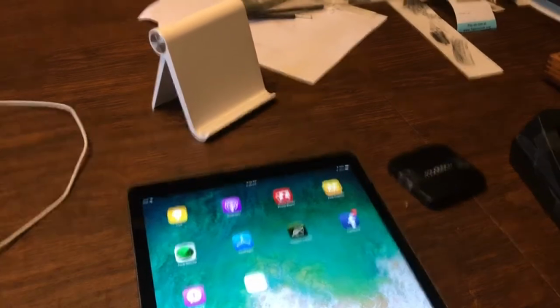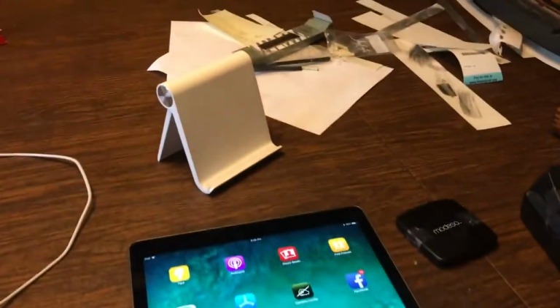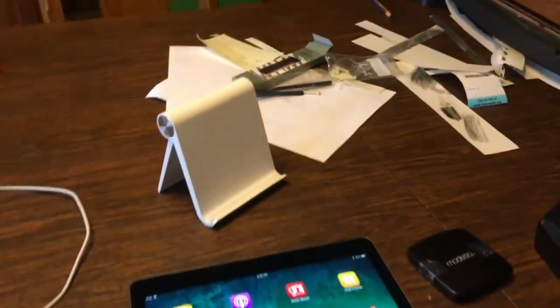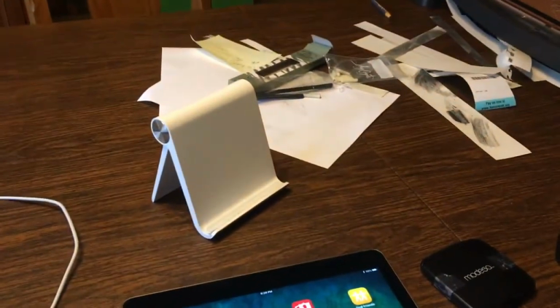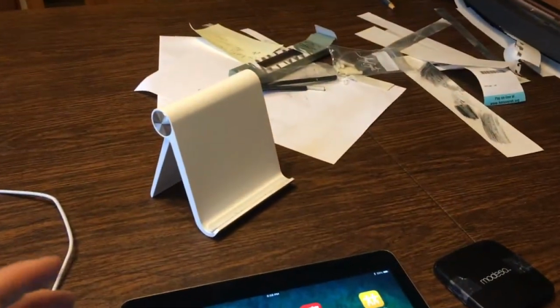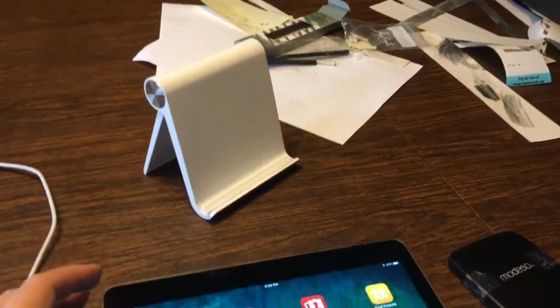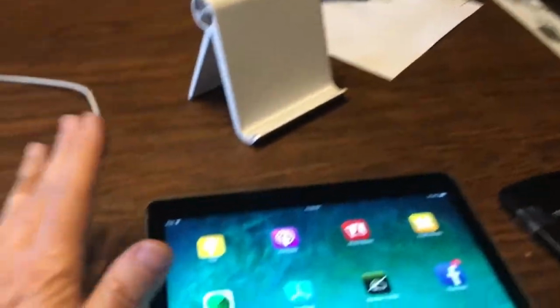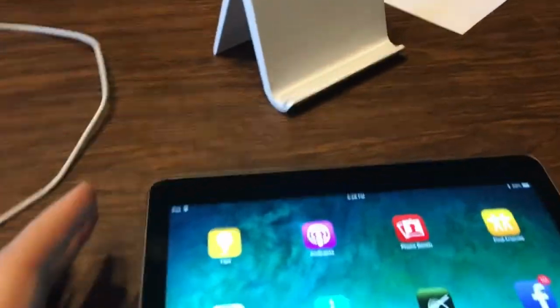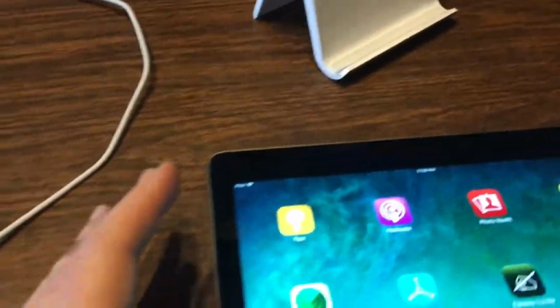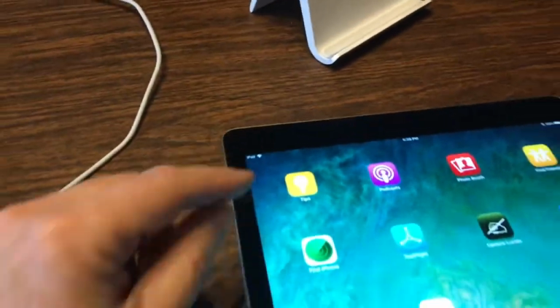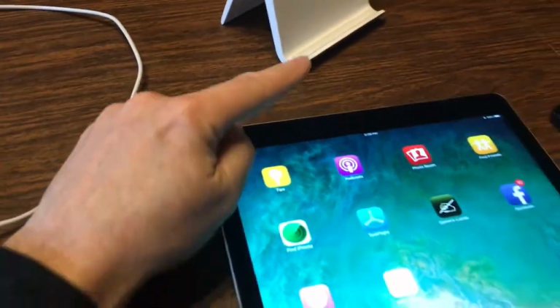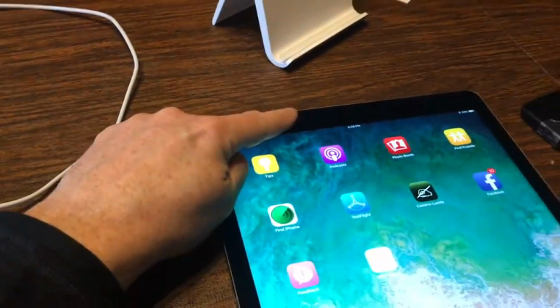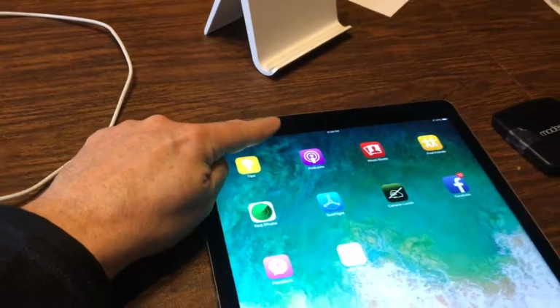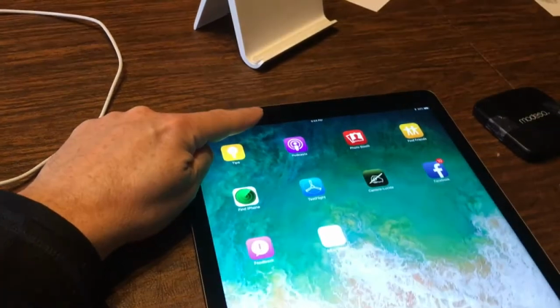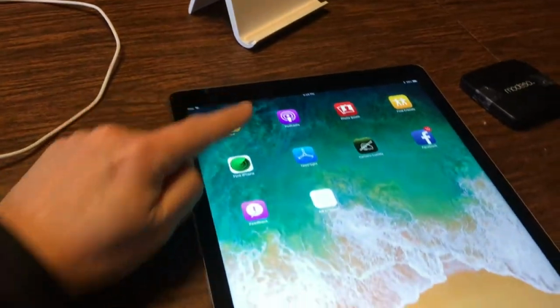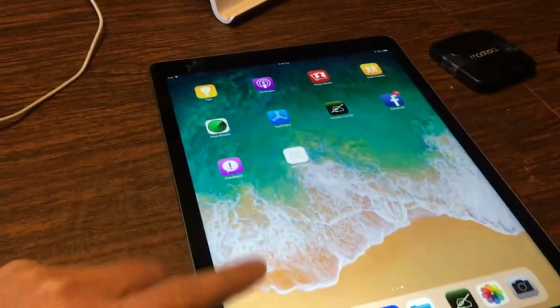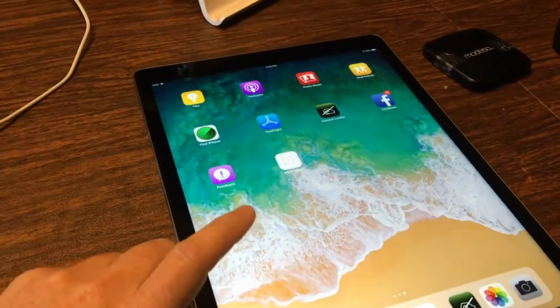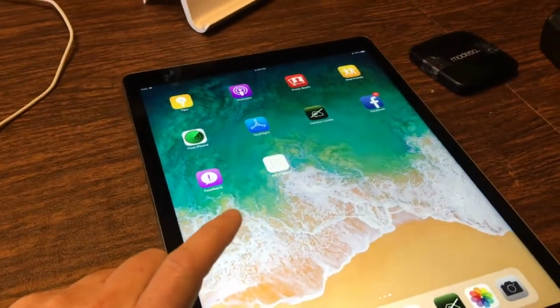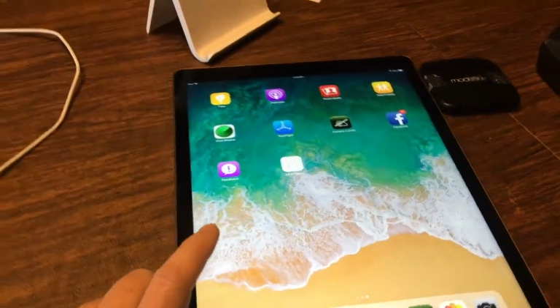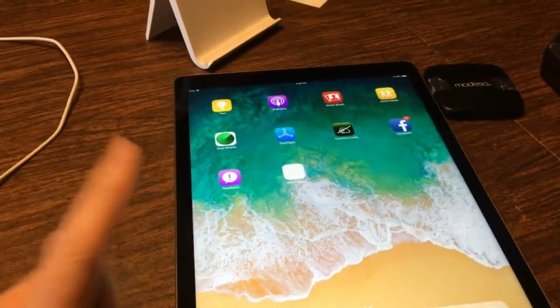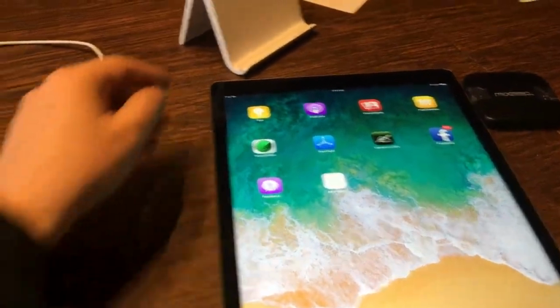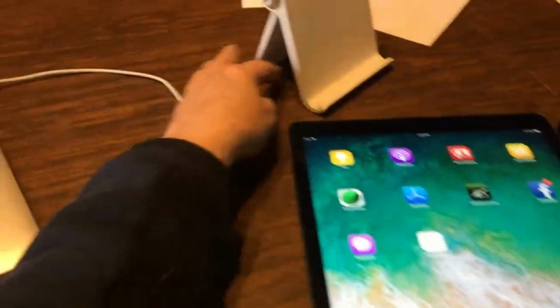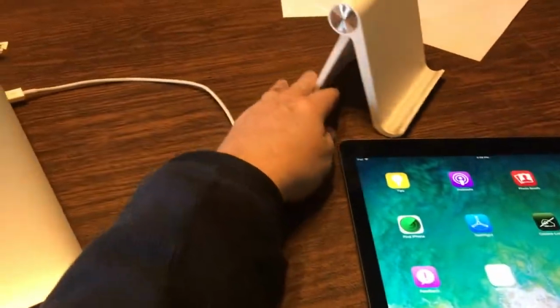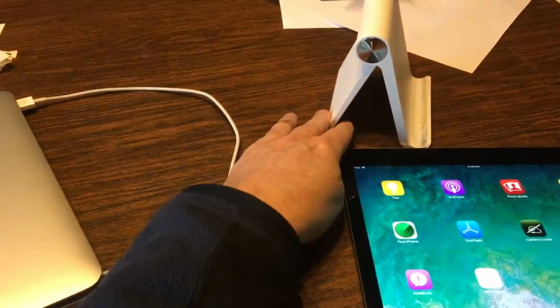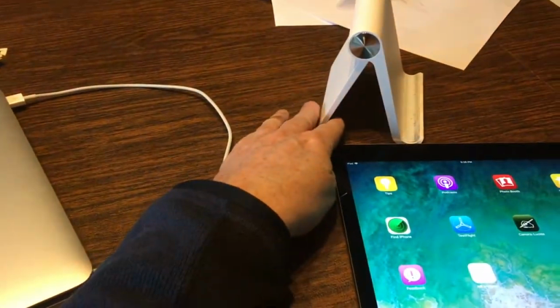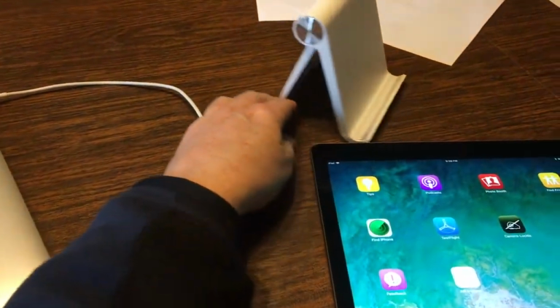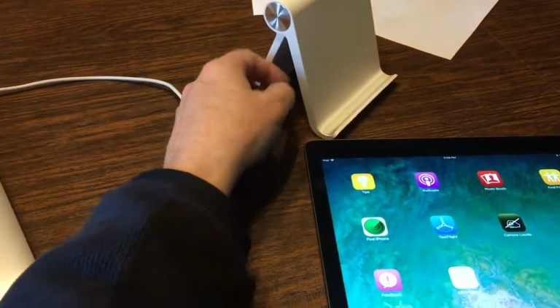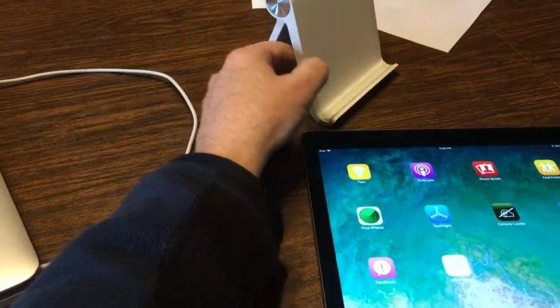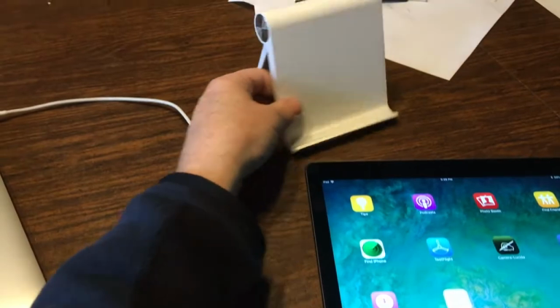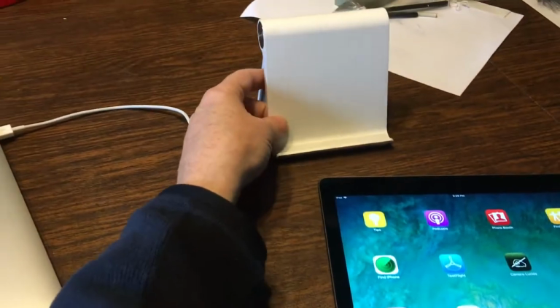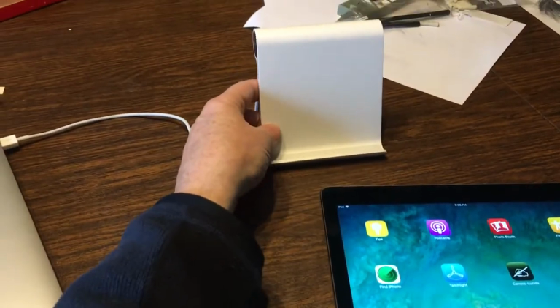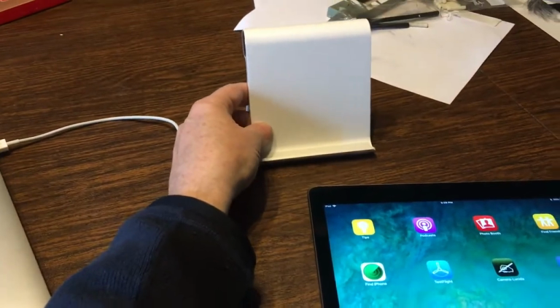Hey everybody, it's Pete. I wanted to show you how to use the front camera with the Camera Lucida app. To do it, you're going to need some kind of a stand that's going to hold your iPad leaning backwards.